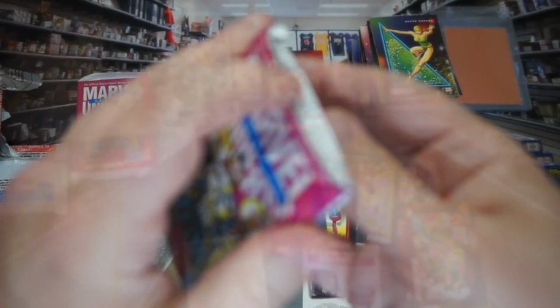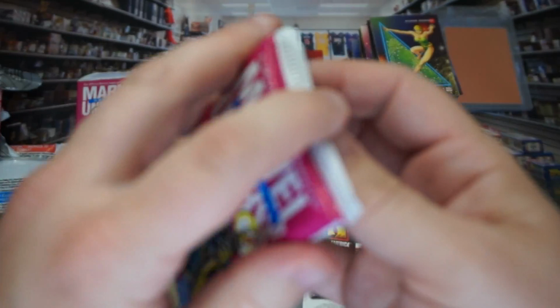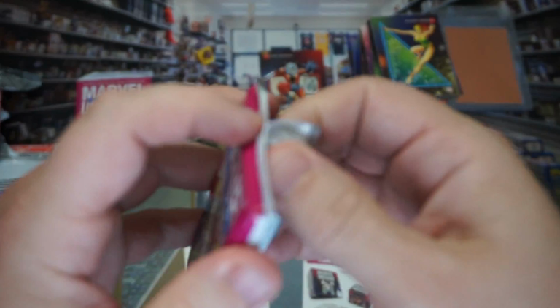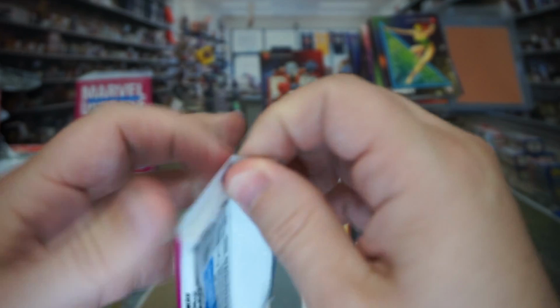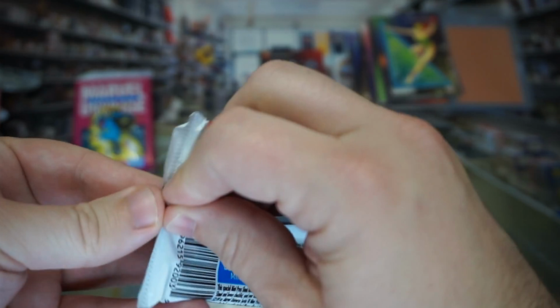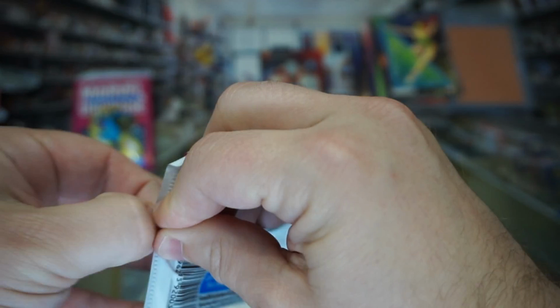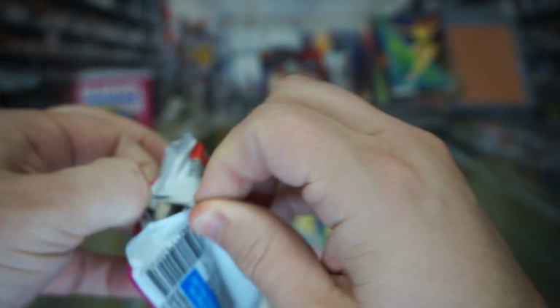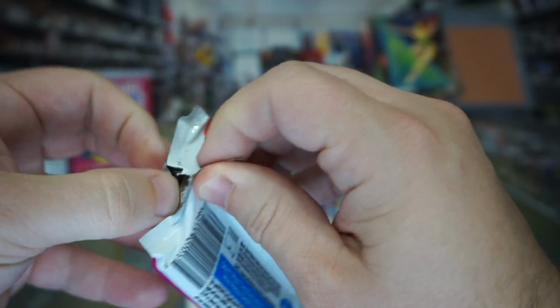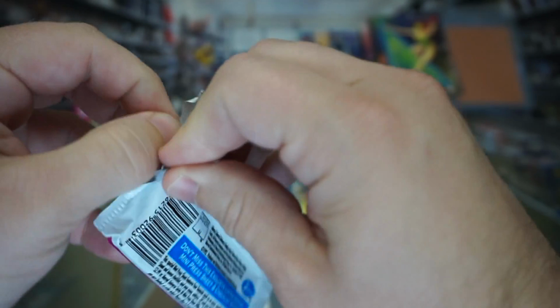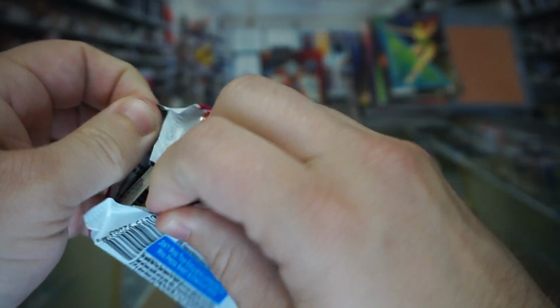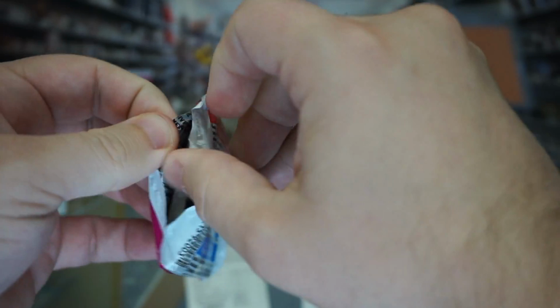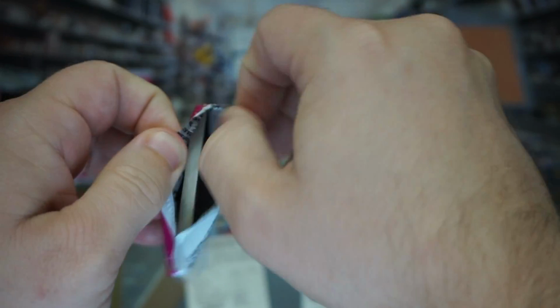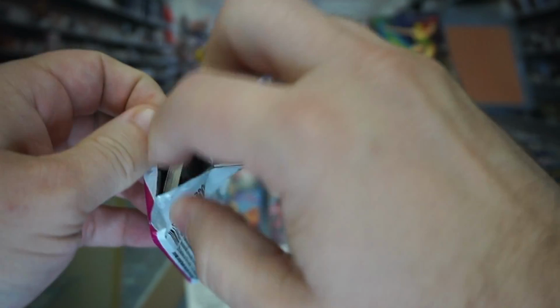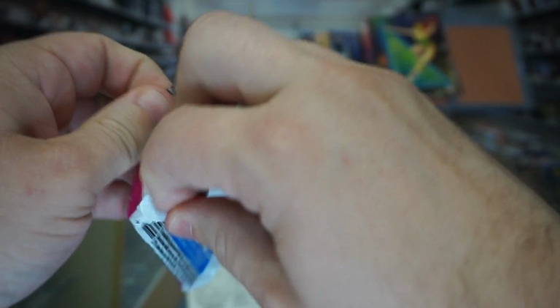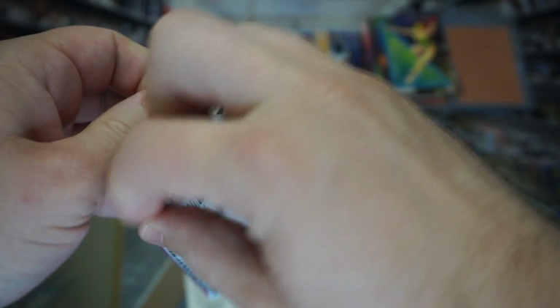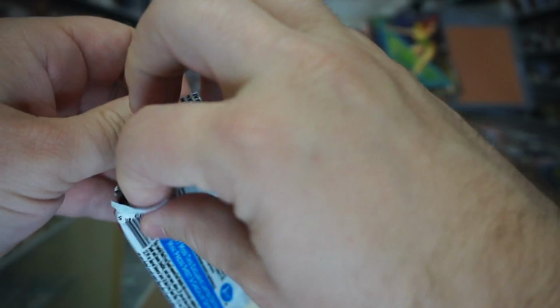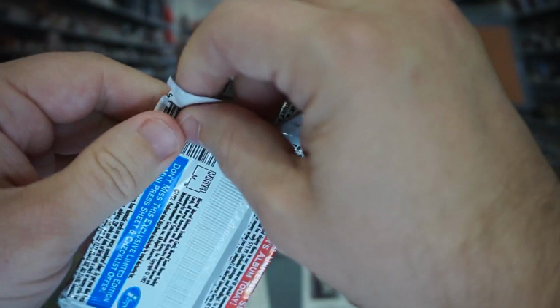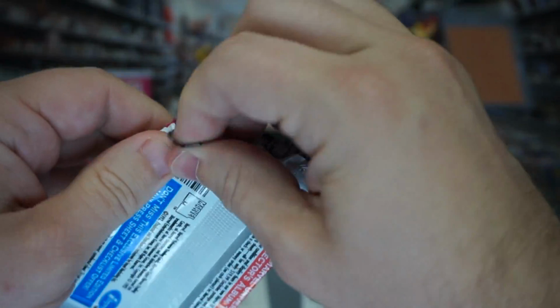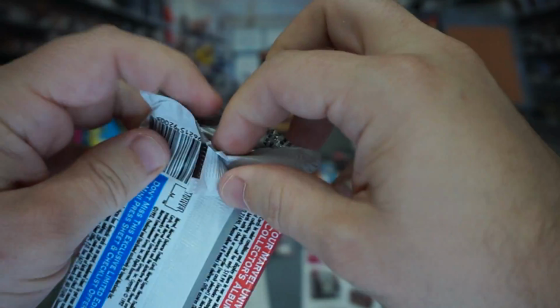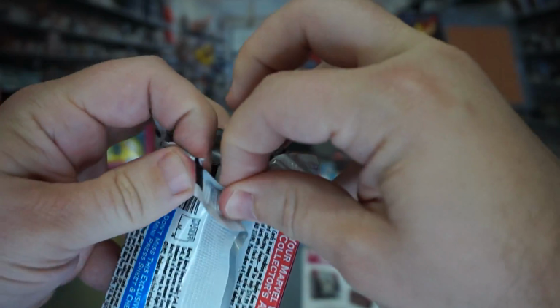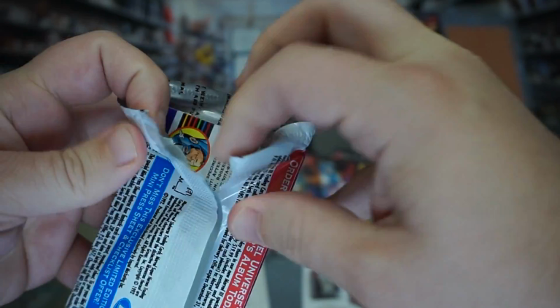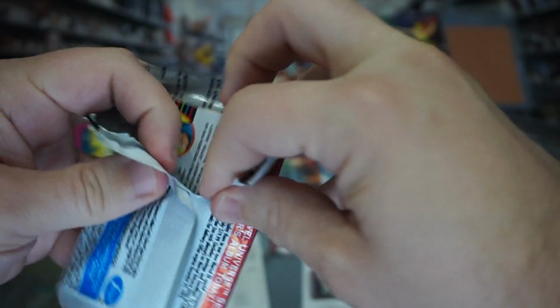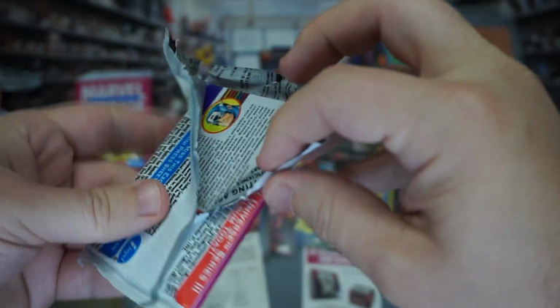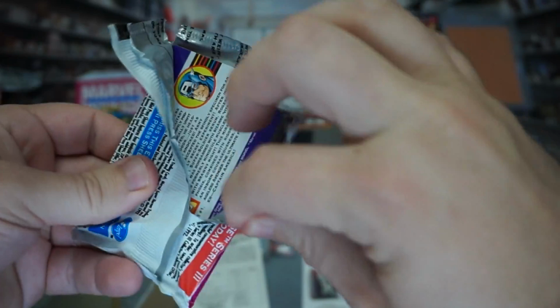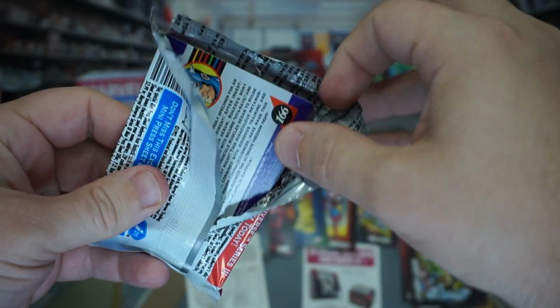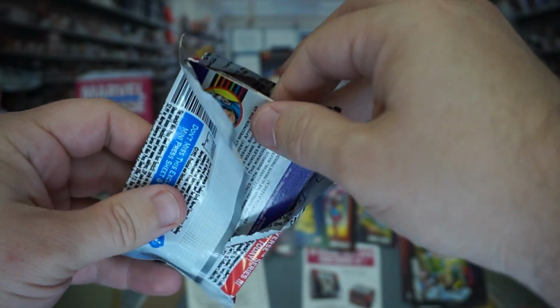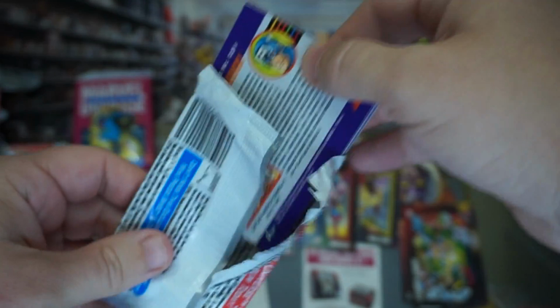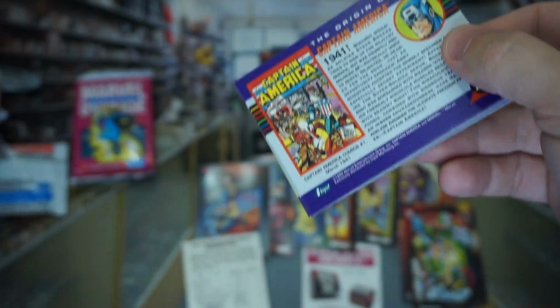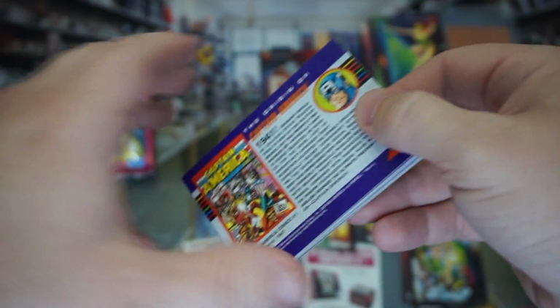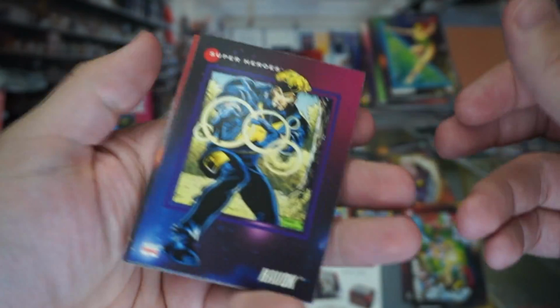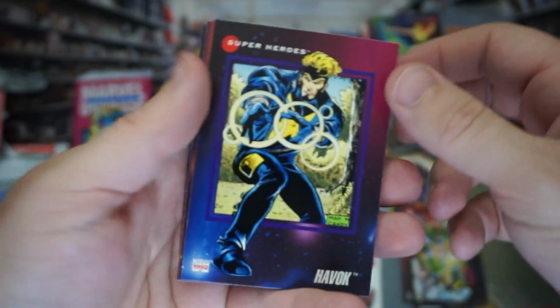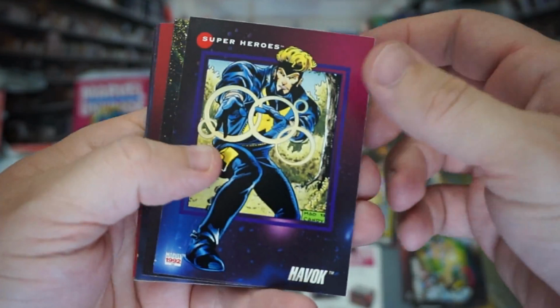We're getting down there in packs, so I'm hoping we get at least one more hologram. It's always nice to pull at least three holograms per half box, so I'm thinking we will, but you just never know.